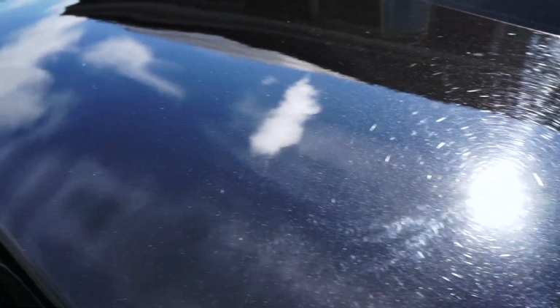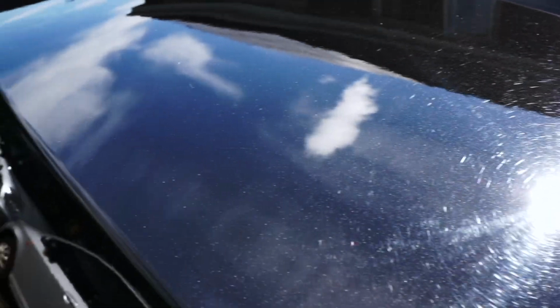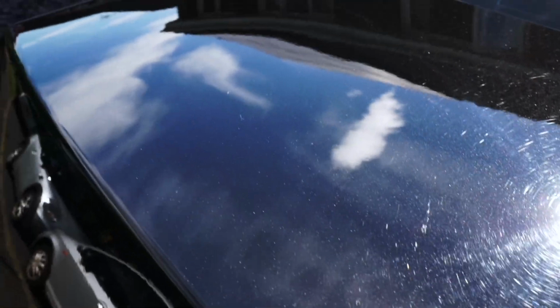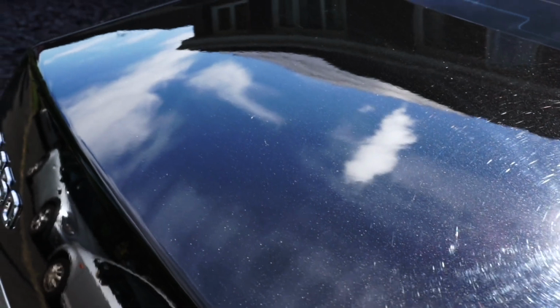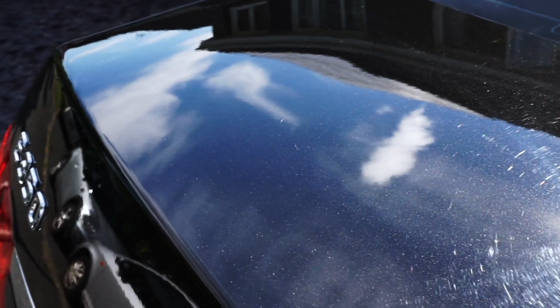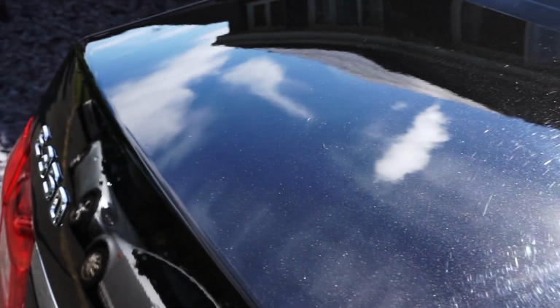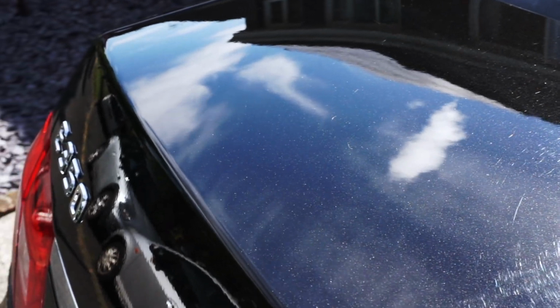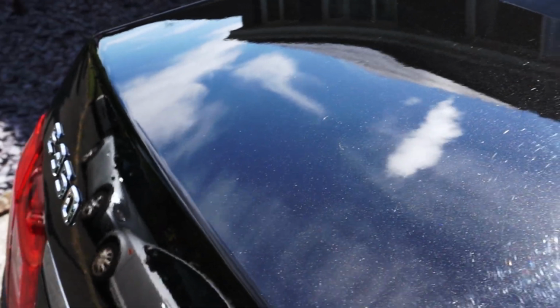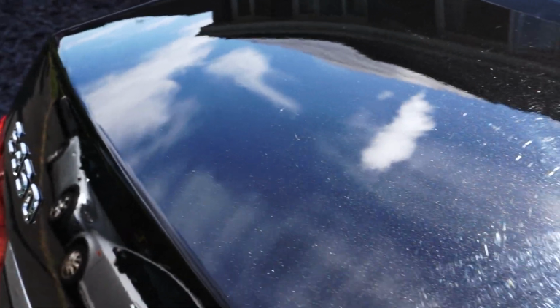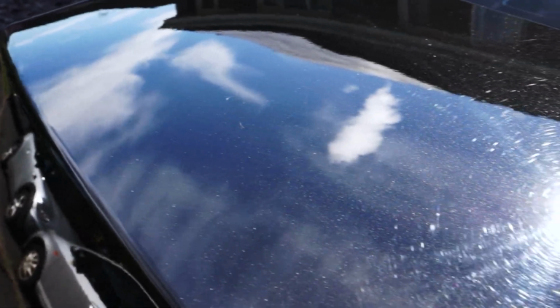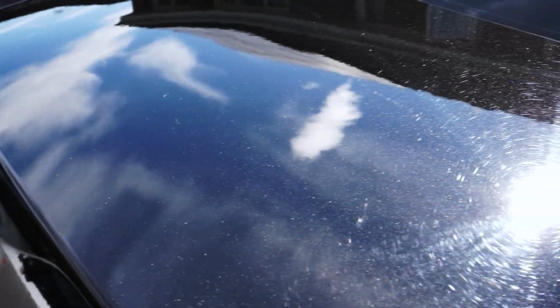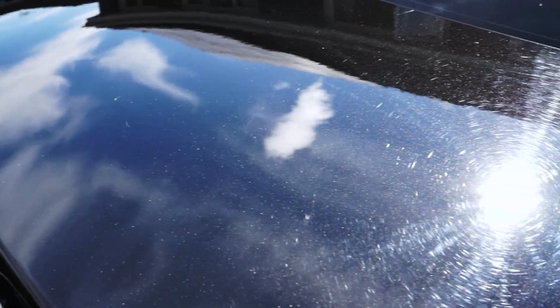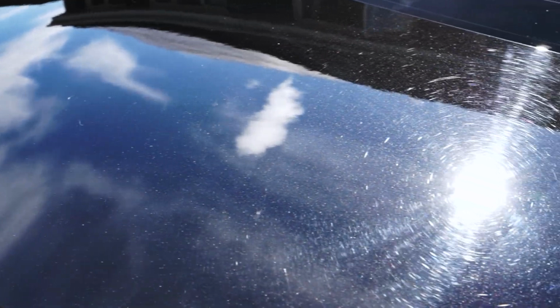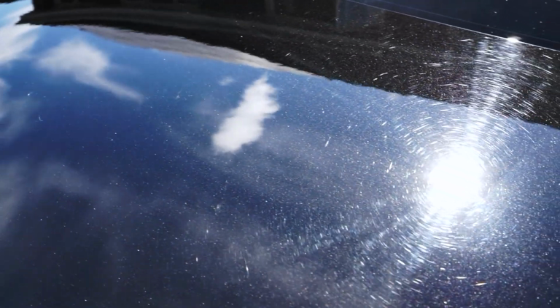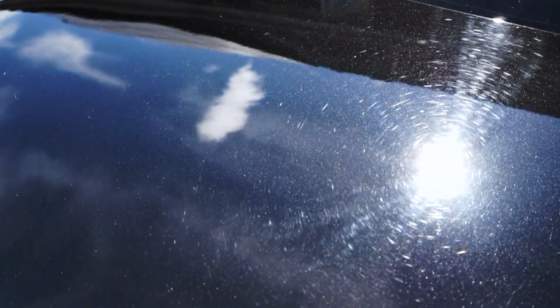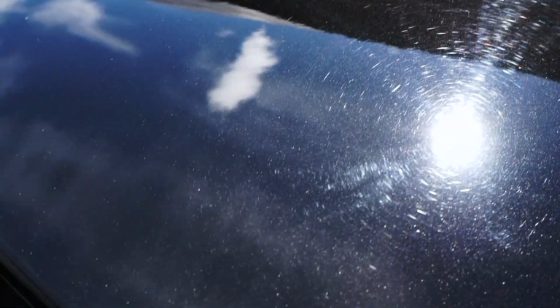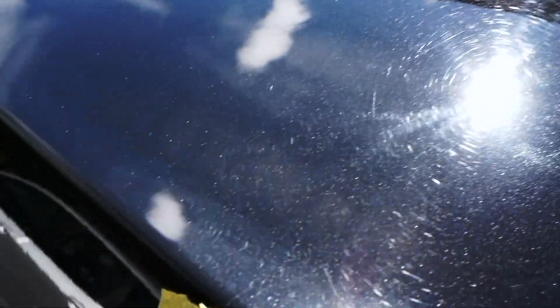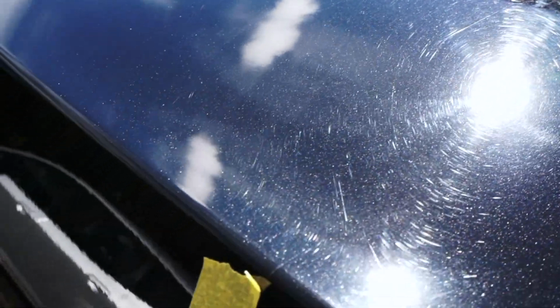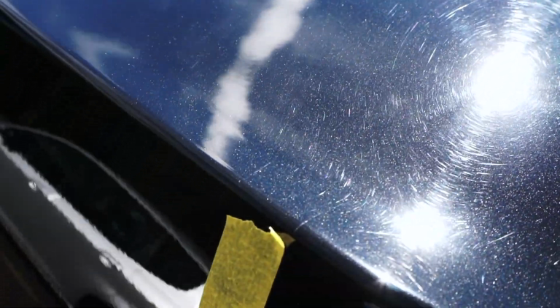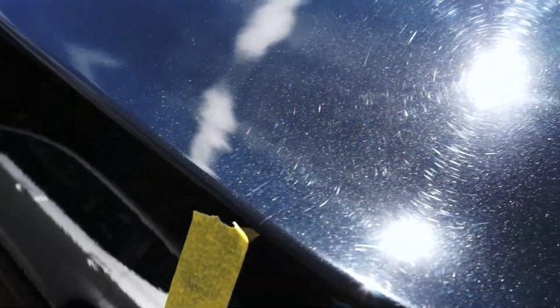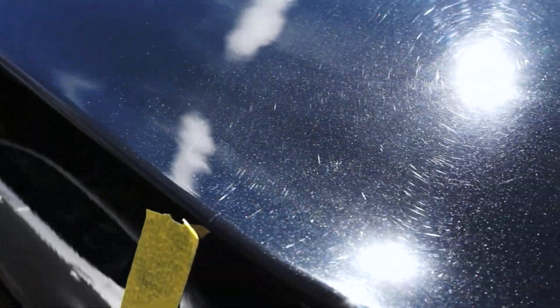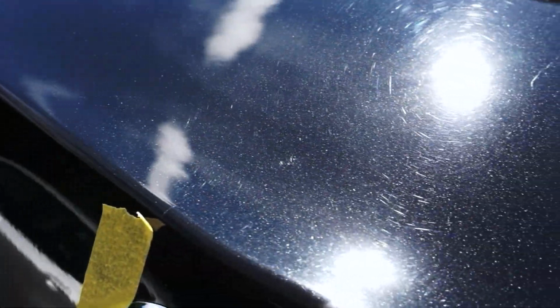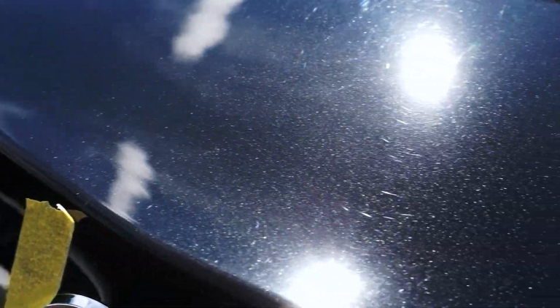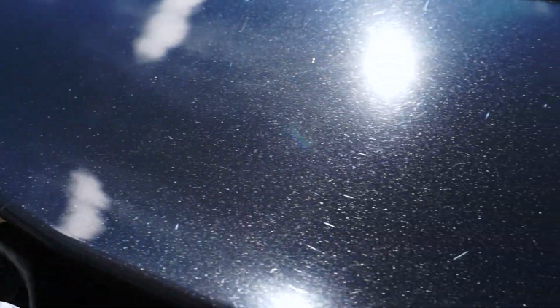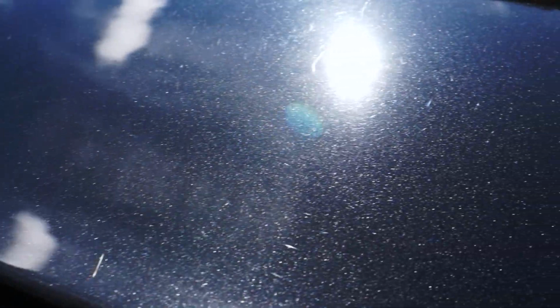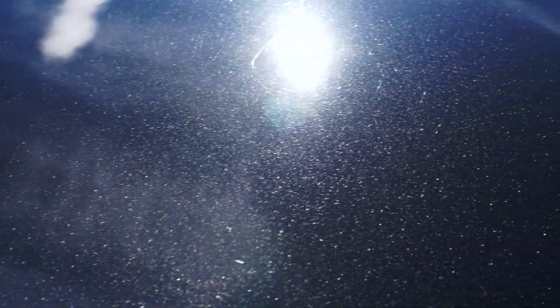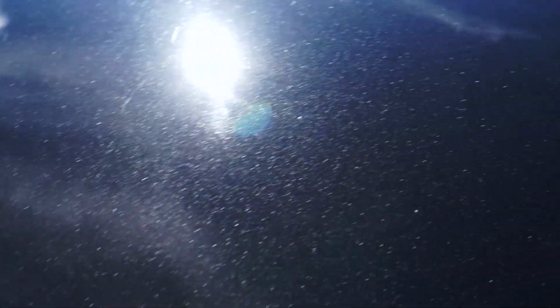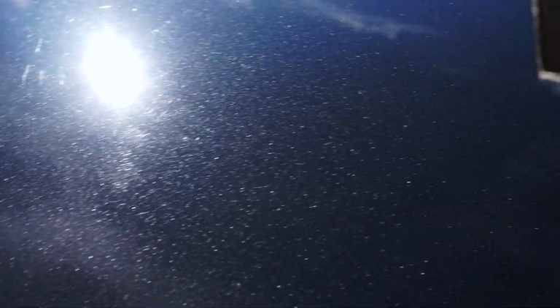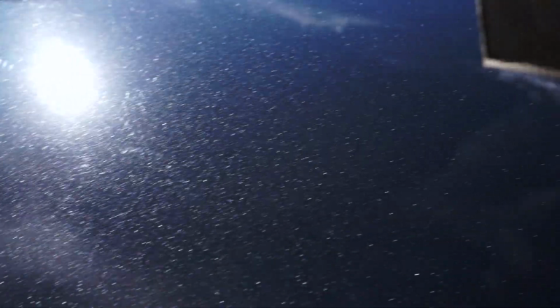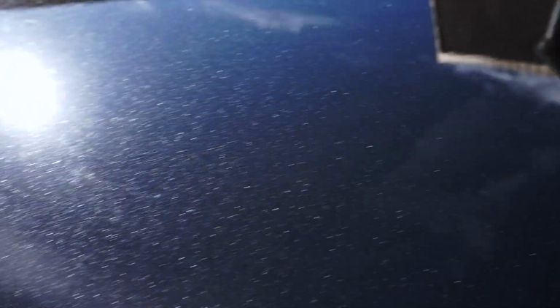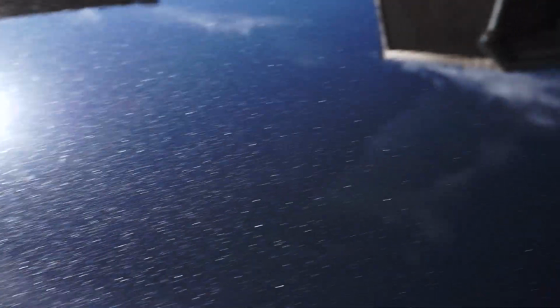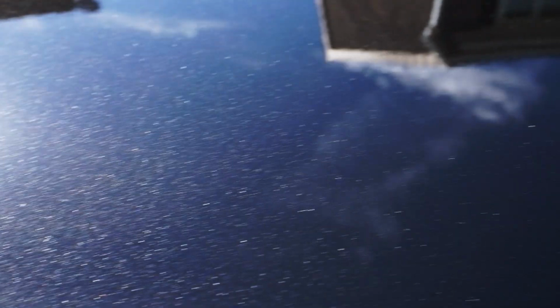I was impressed with how it's taken that level of swirl mark out. It hasn't removed all the imperfections, but hopefully just a little video today to show the impact of three sets of DA polishing.